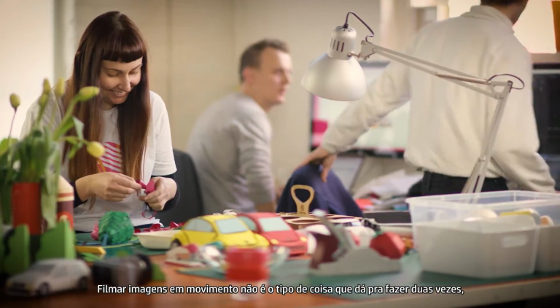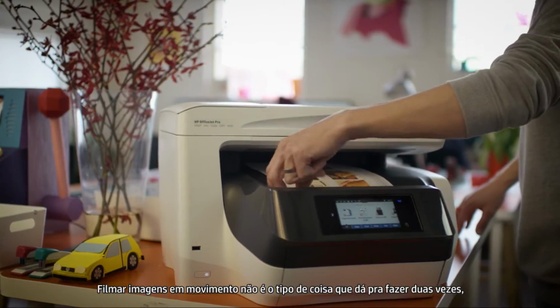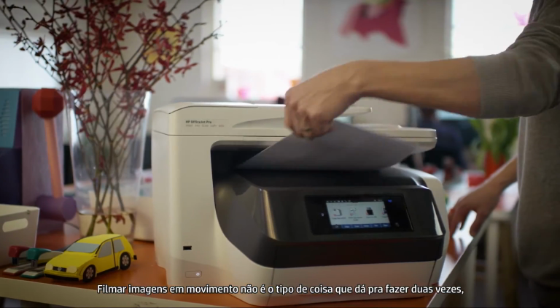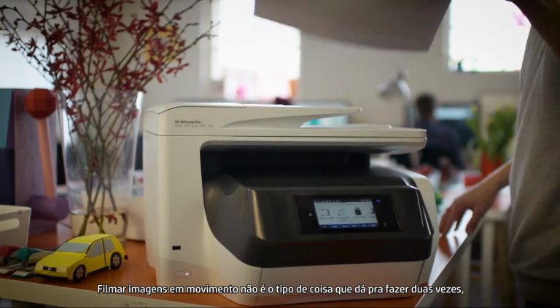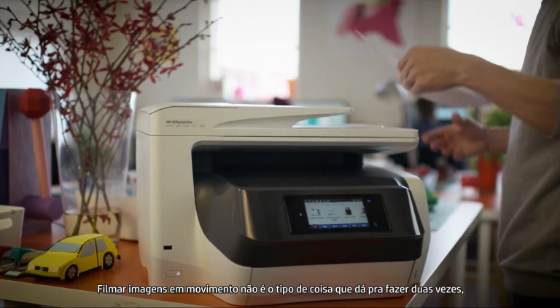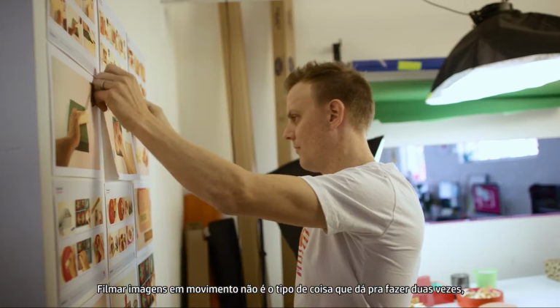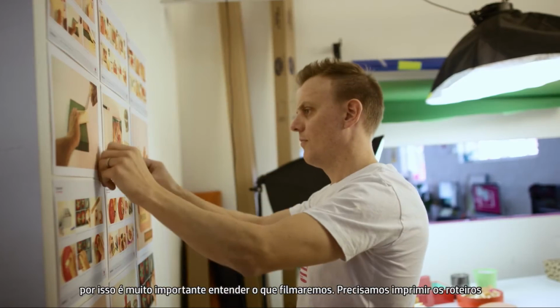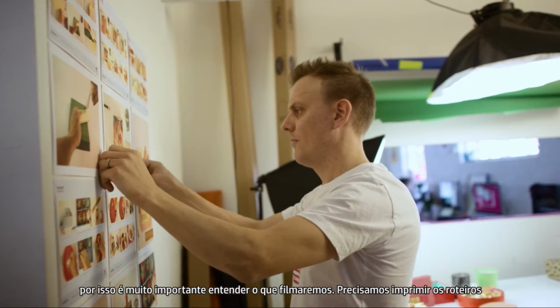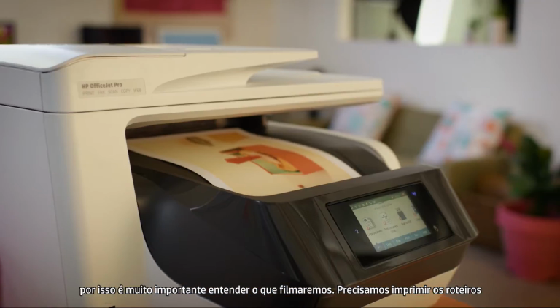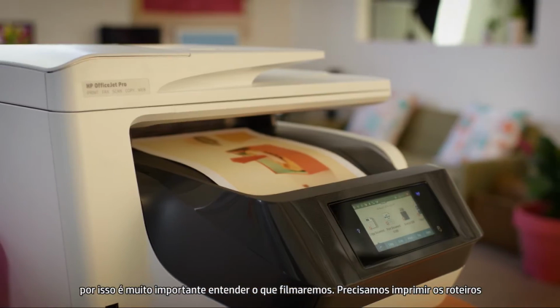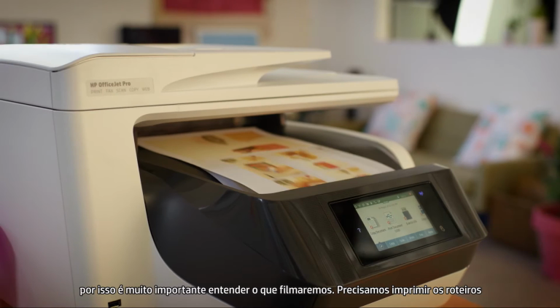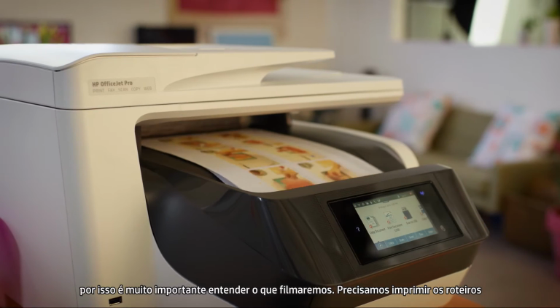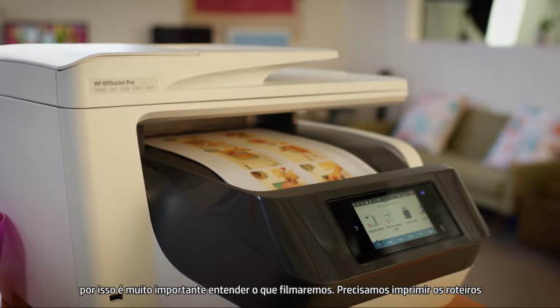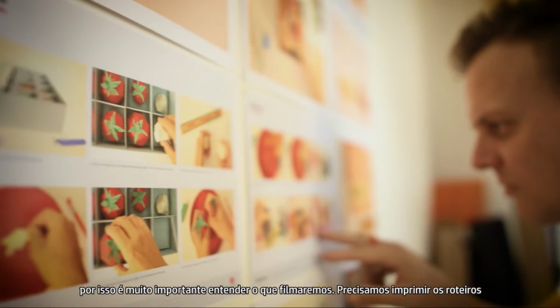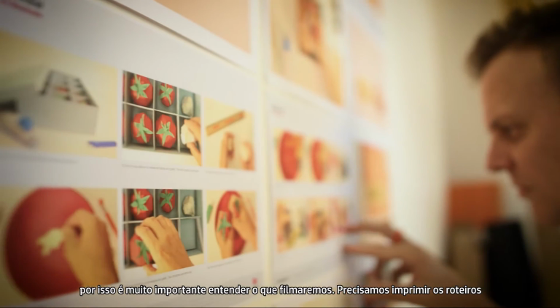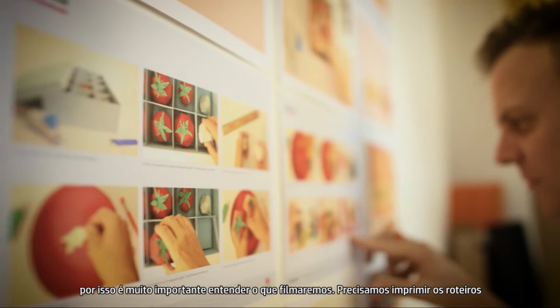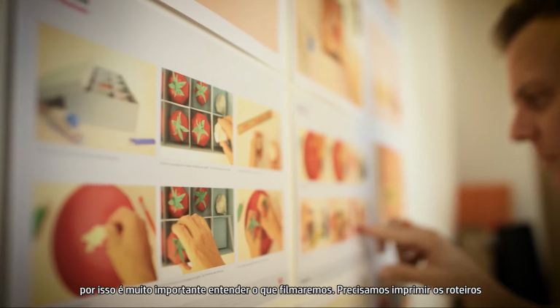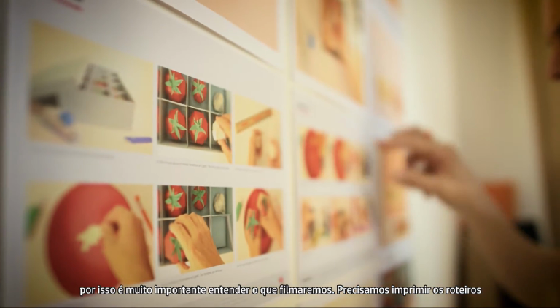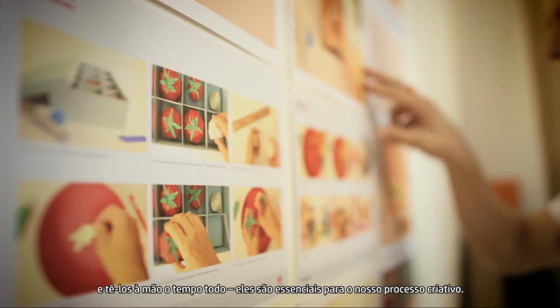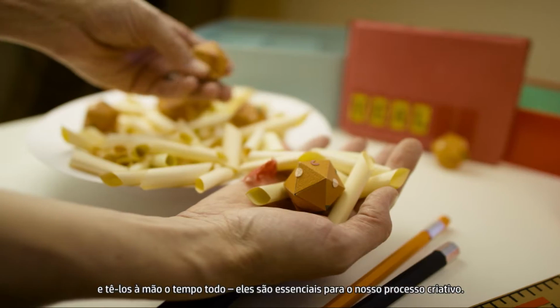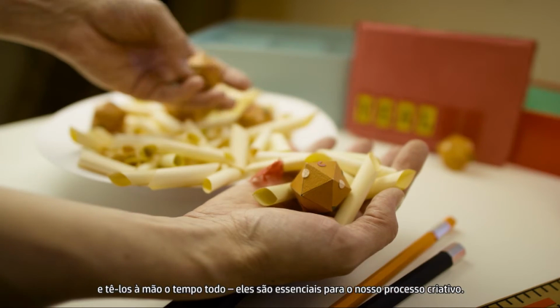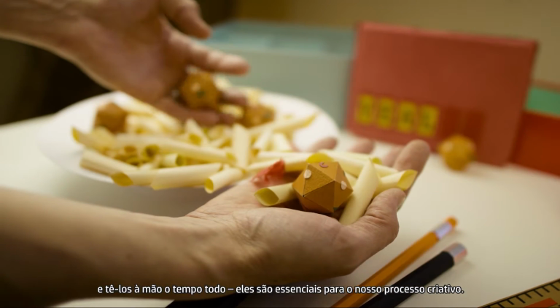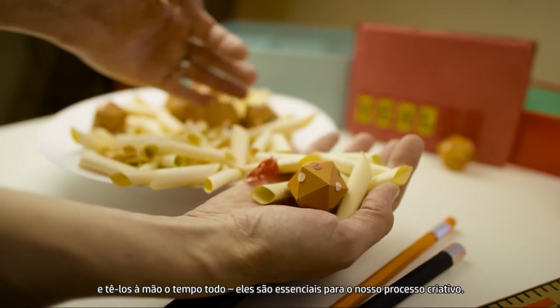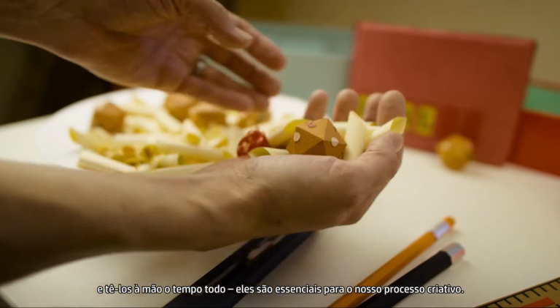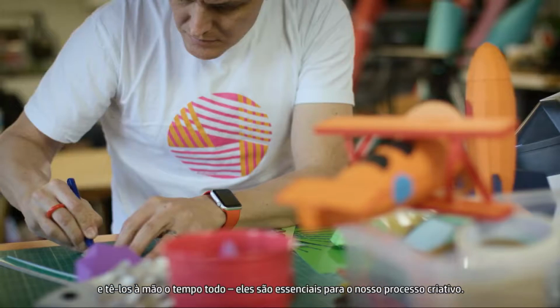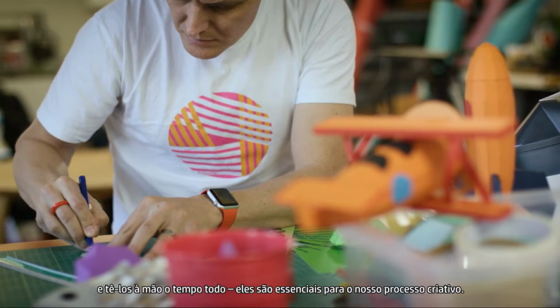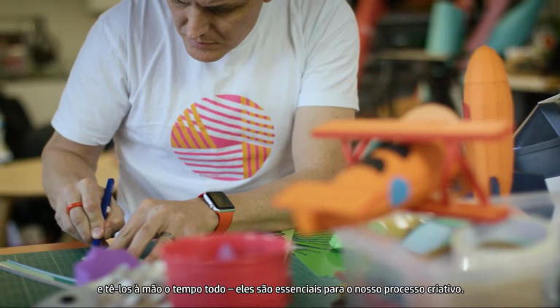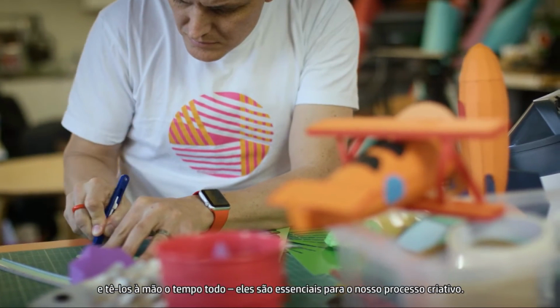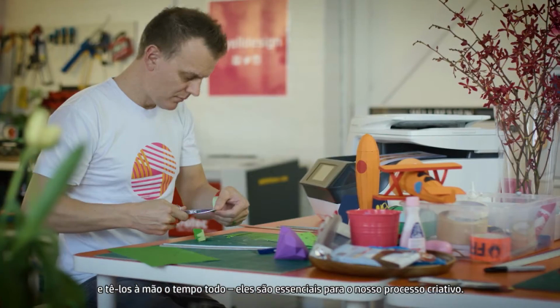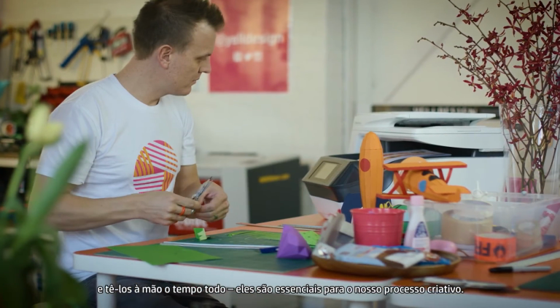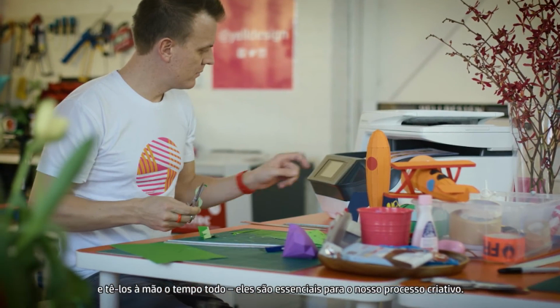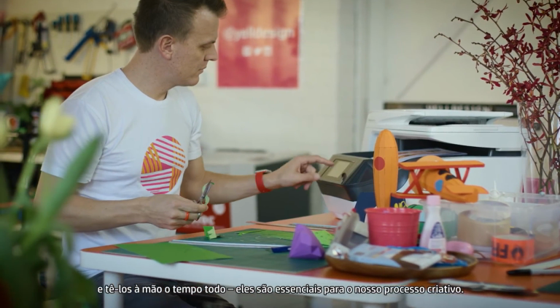Filming stop motion is not the sort of thing you want to do twice, so it's important that we all understand what we're delivering. We need to be able to print out the storyboards, have them available on hand time and time again during the day. They're critical to our creative process.